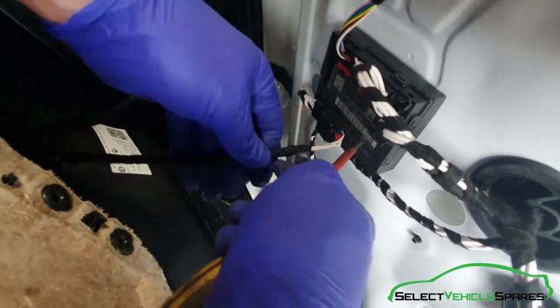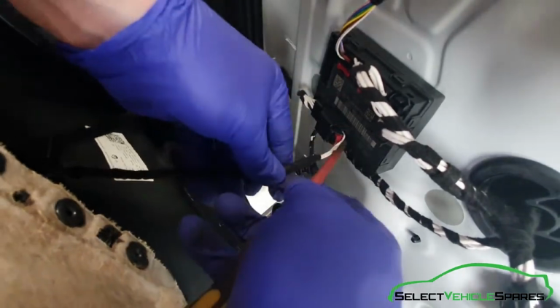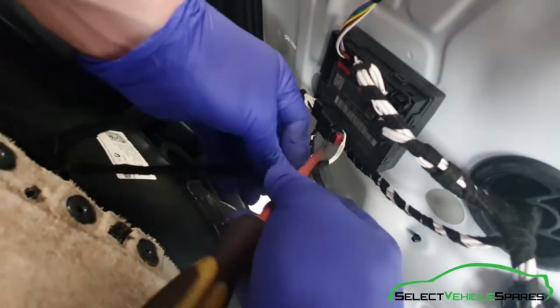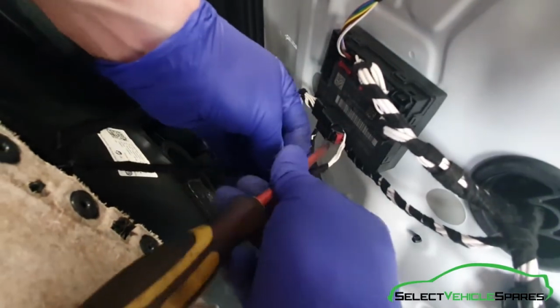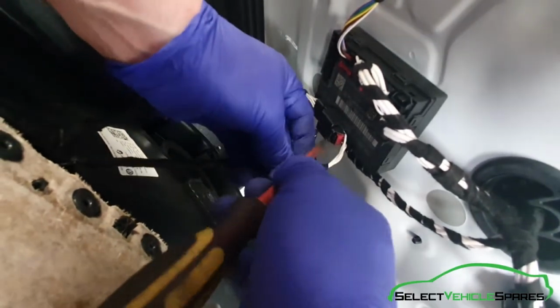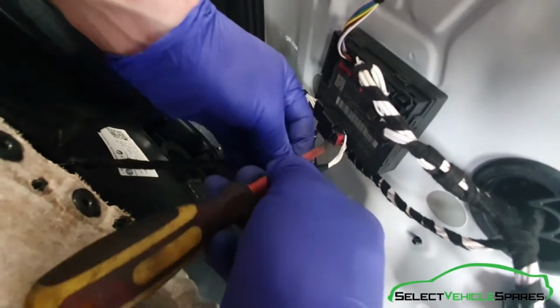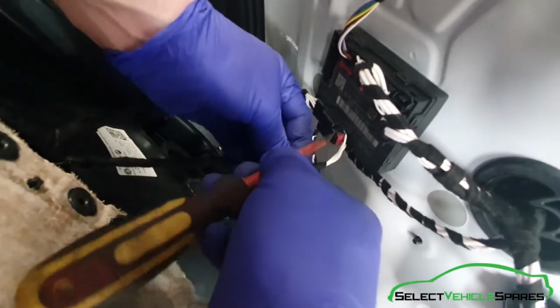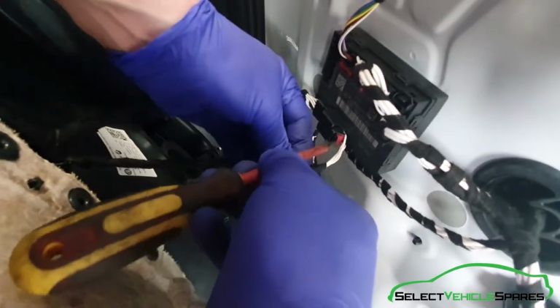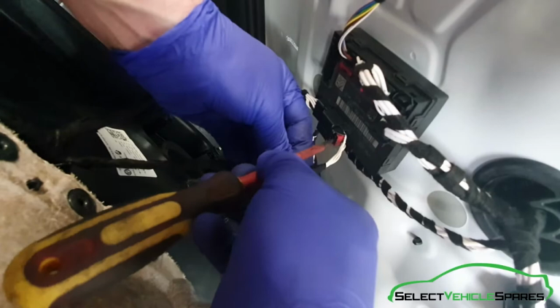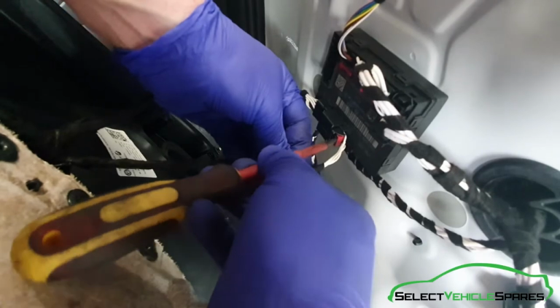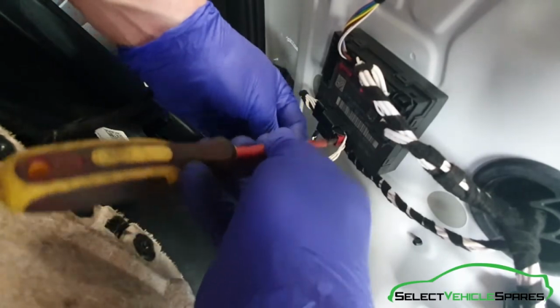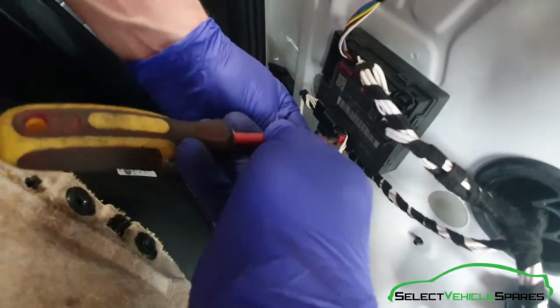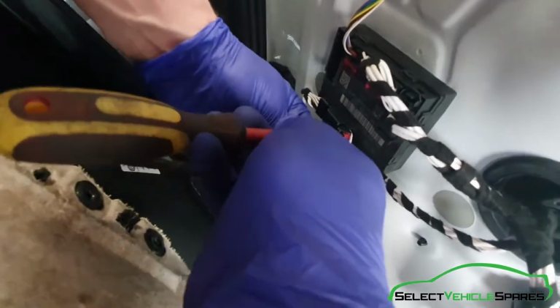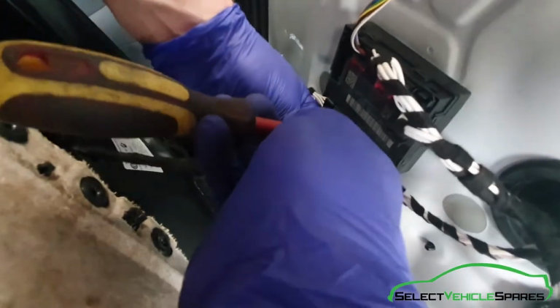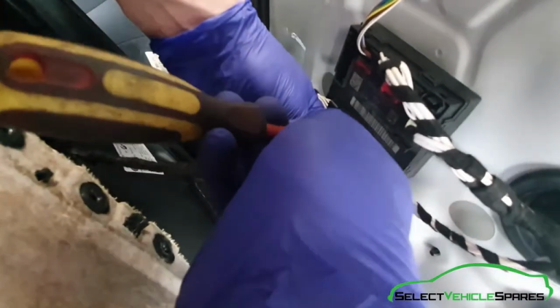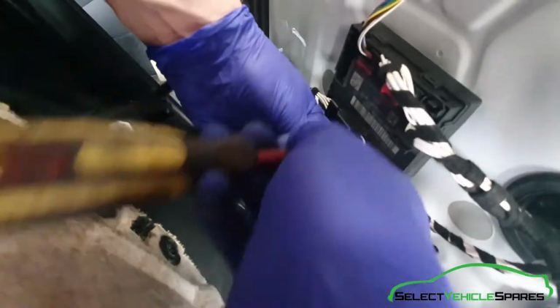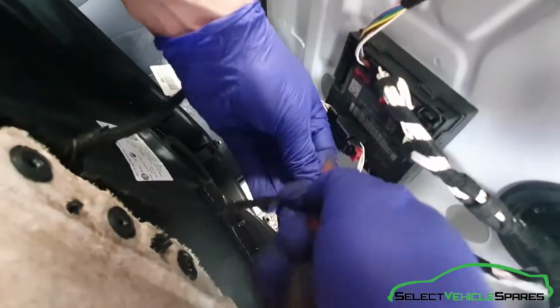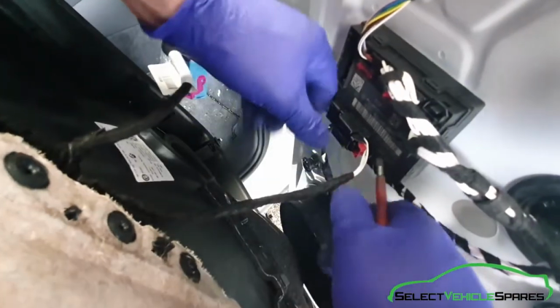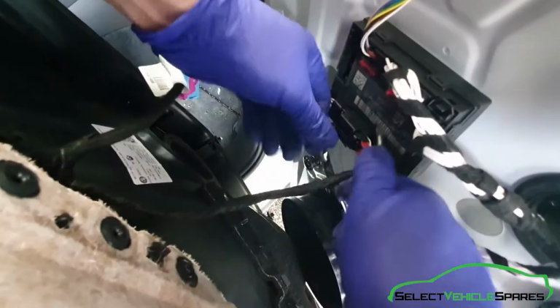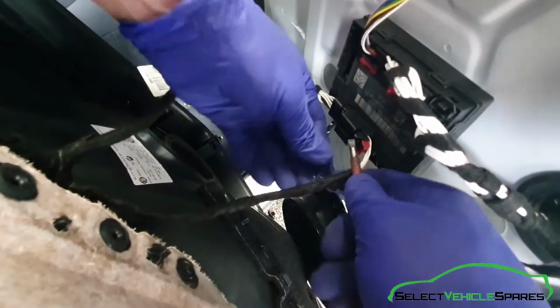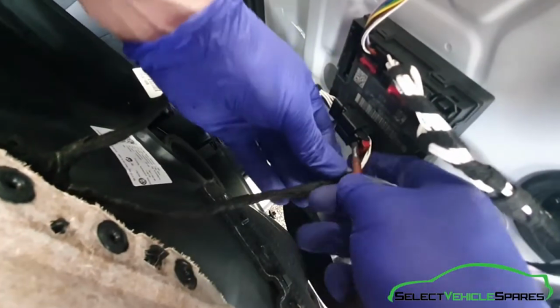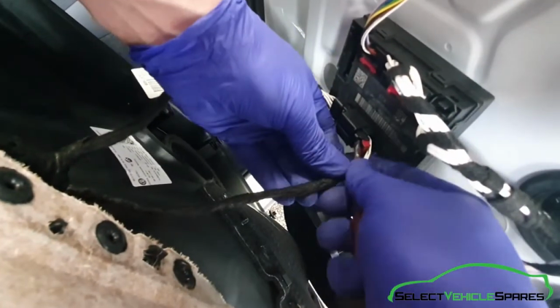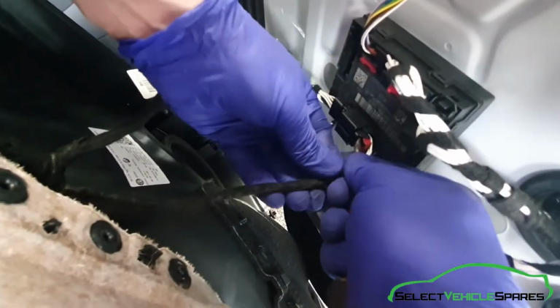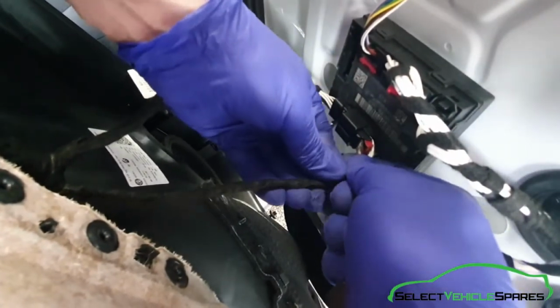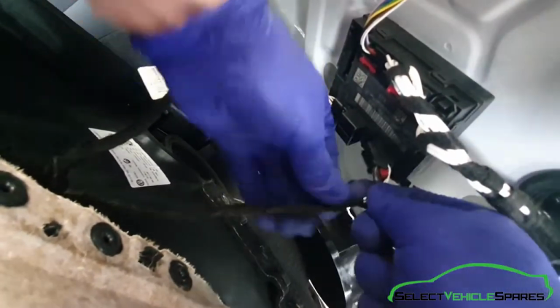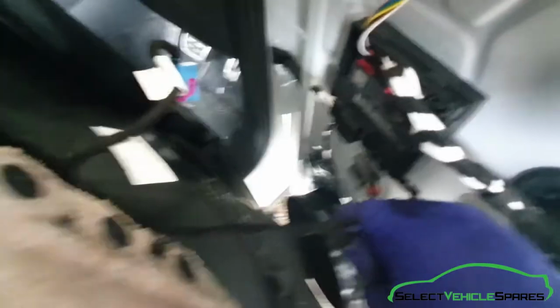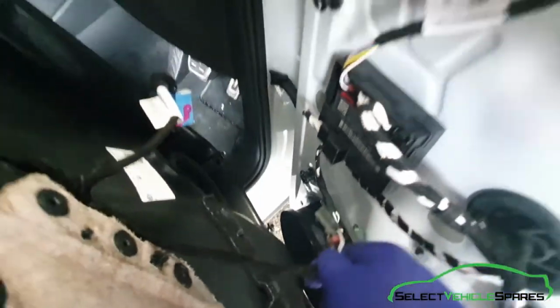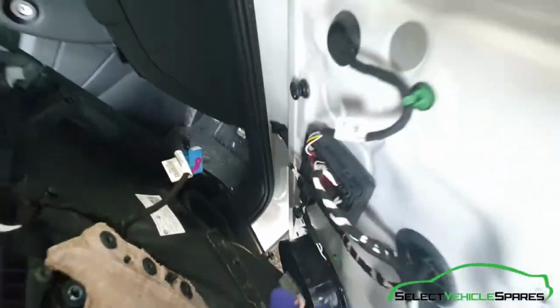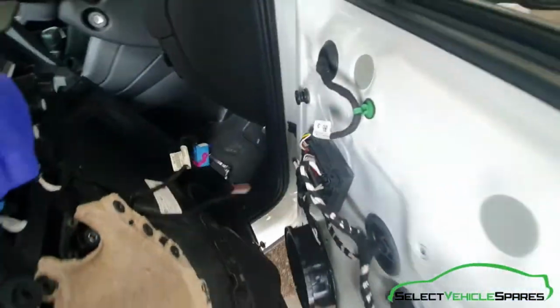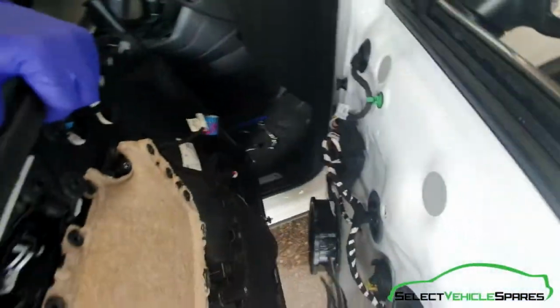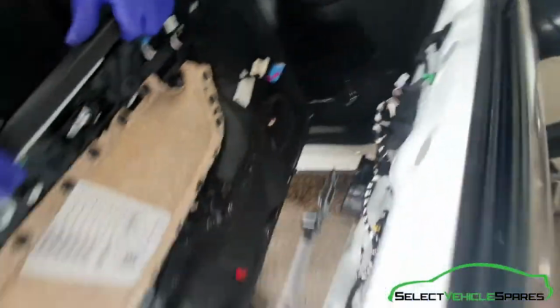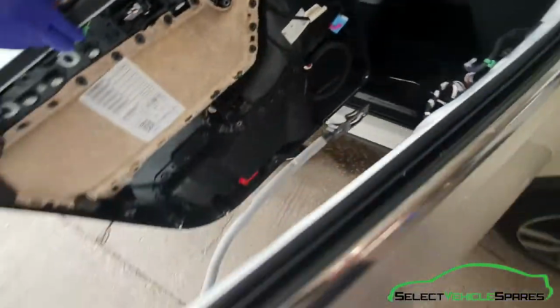And then this other one here — the little tab pushes in, but before you can push it in you've got to pop the little red bit out of the way, then push that in. That's the door card removed.